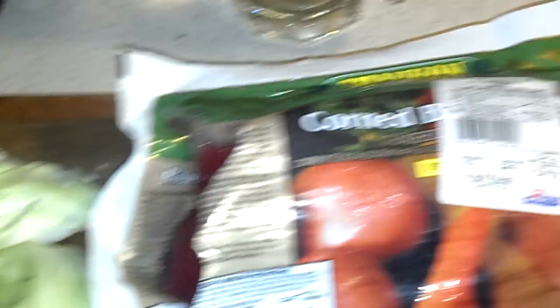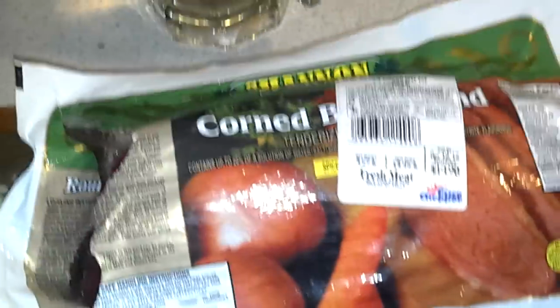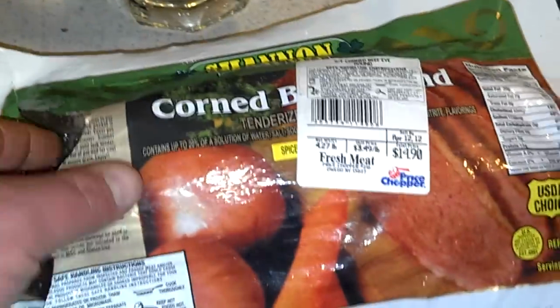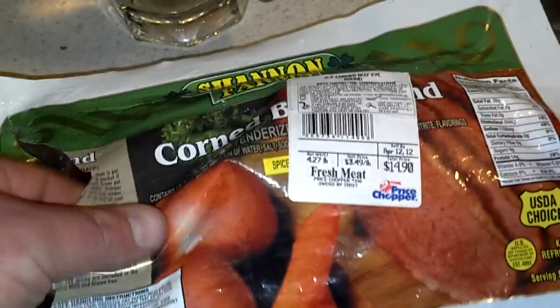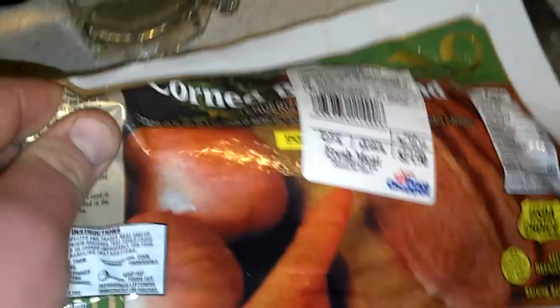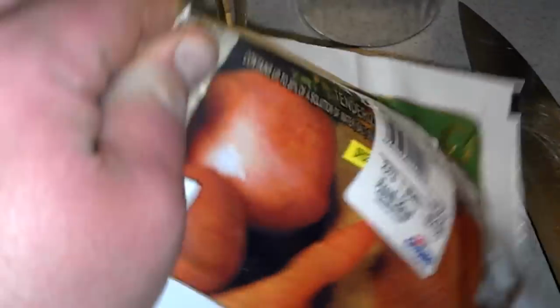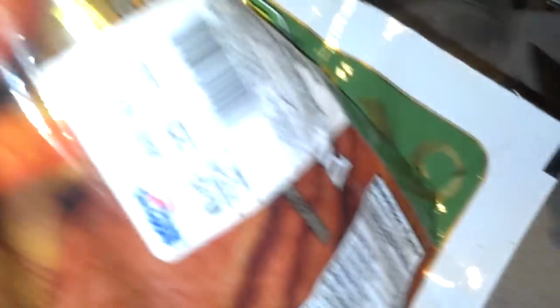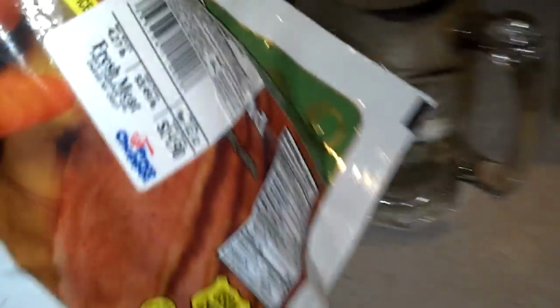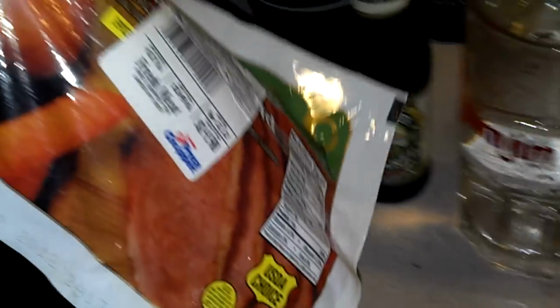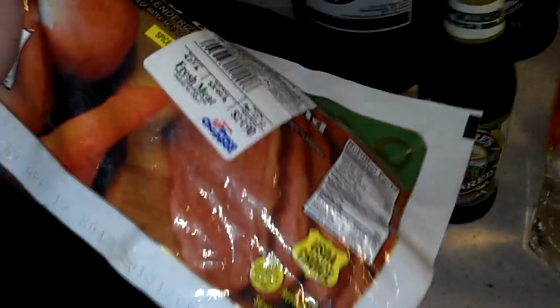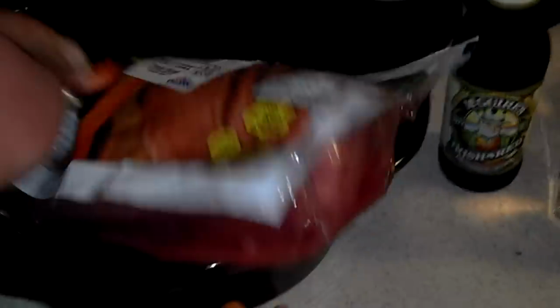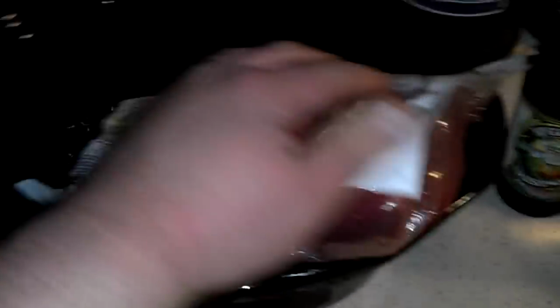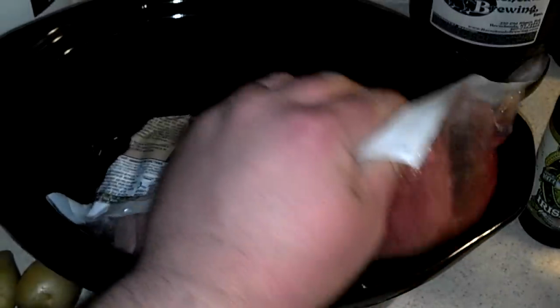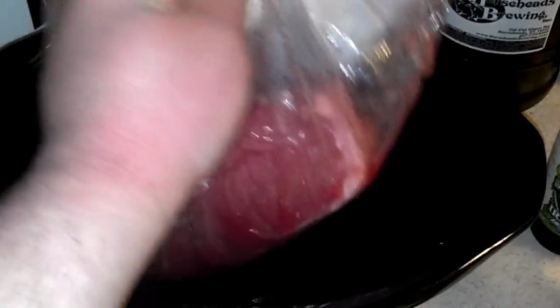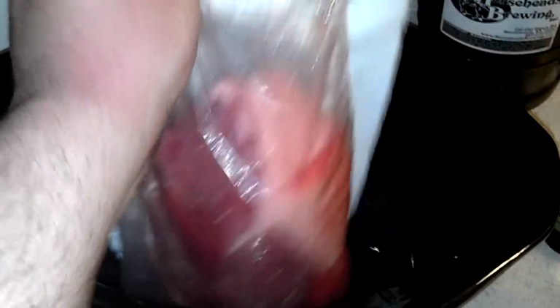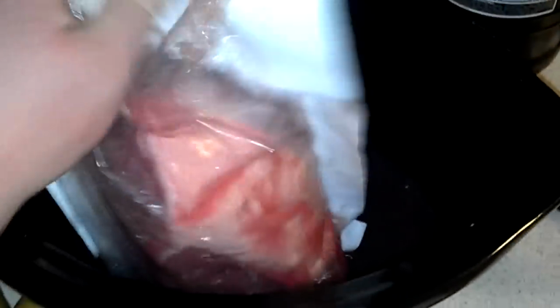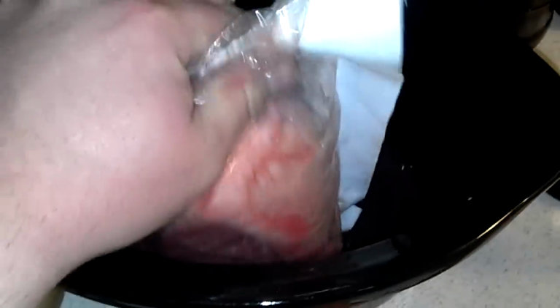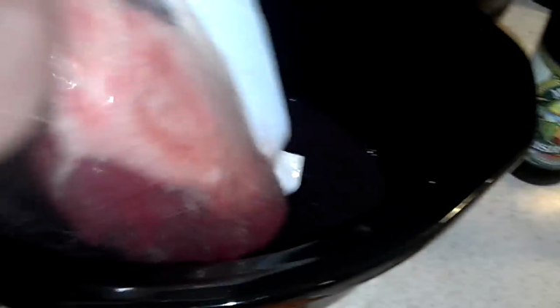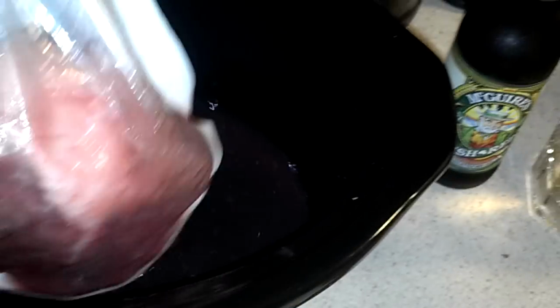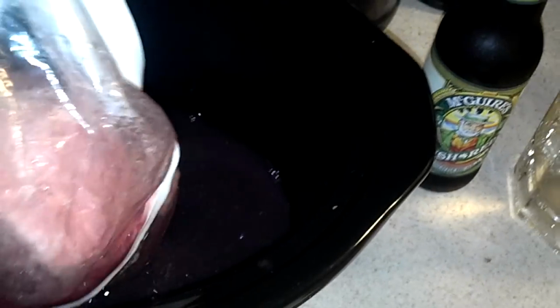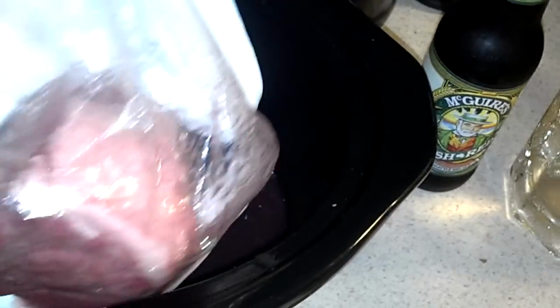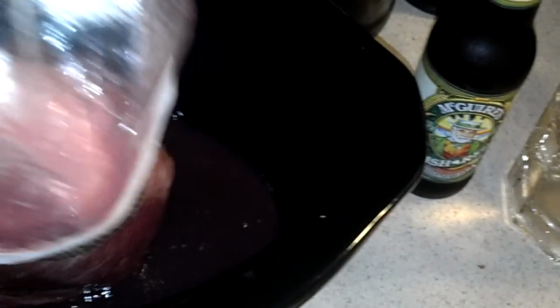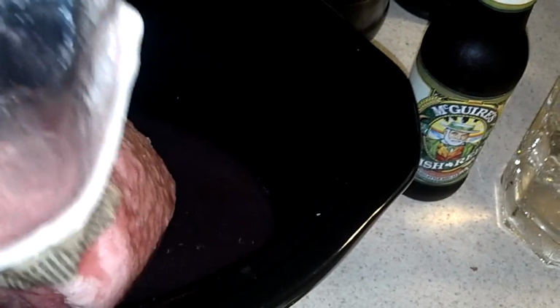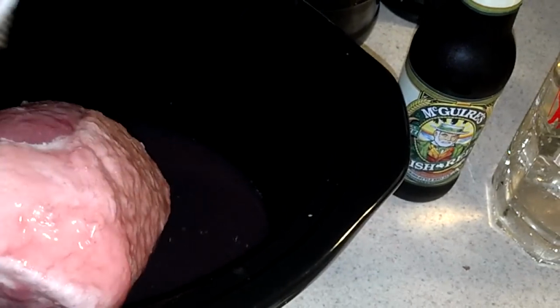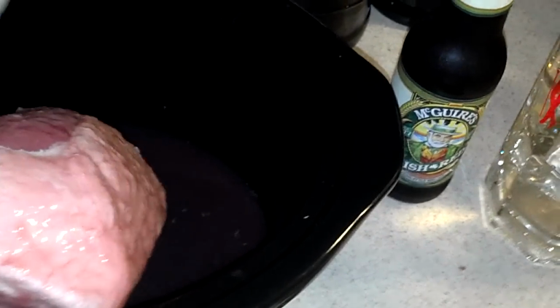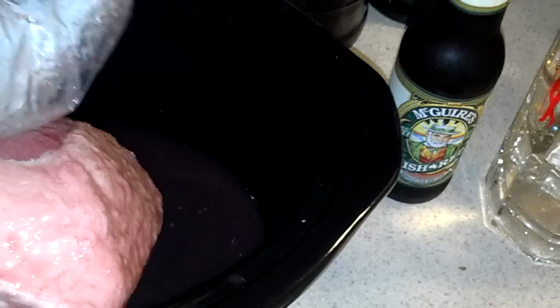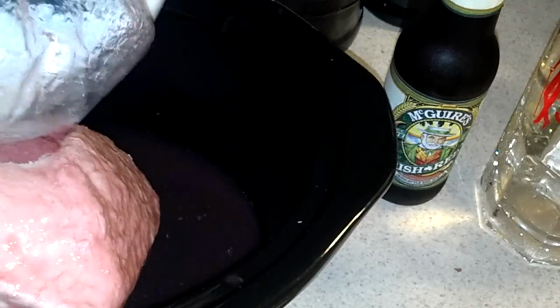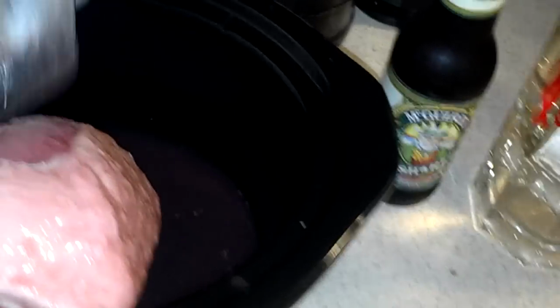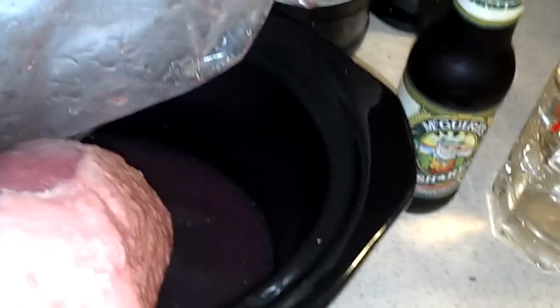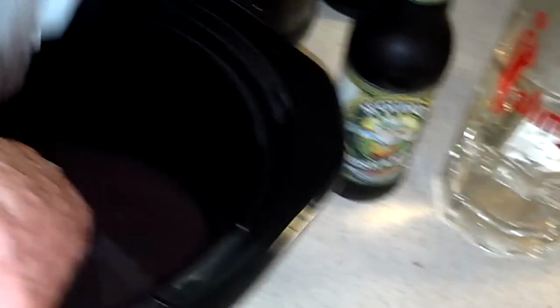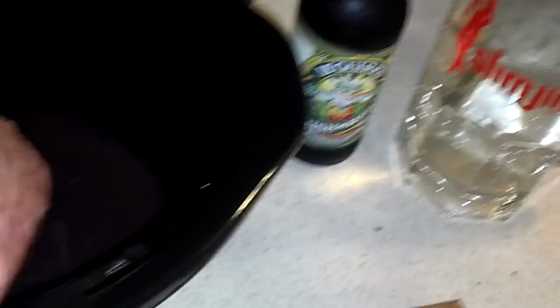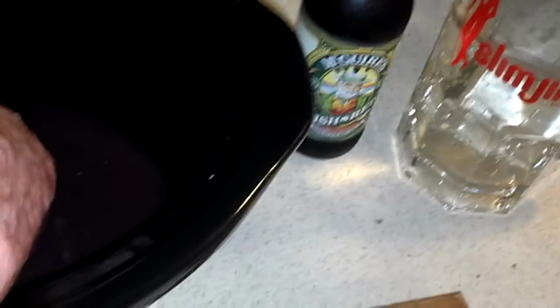The corned beef — I just want to dump it all in. All the juice, don't empty out the juice. Throw it in there; that's what makes it good.